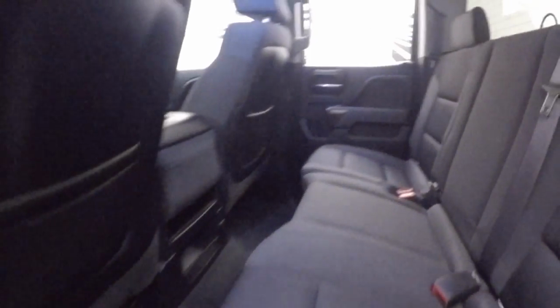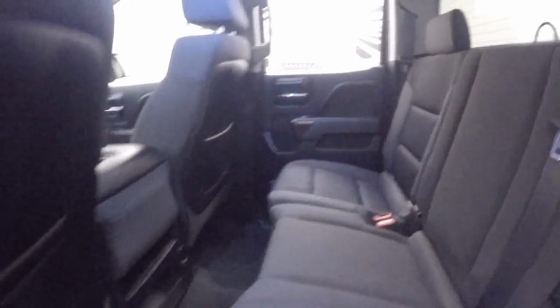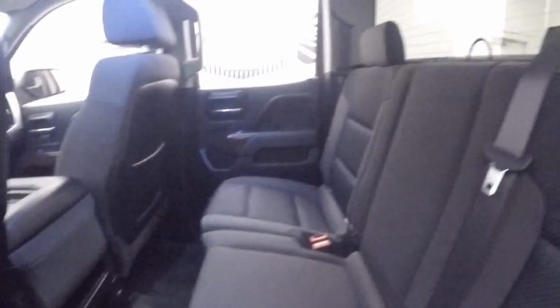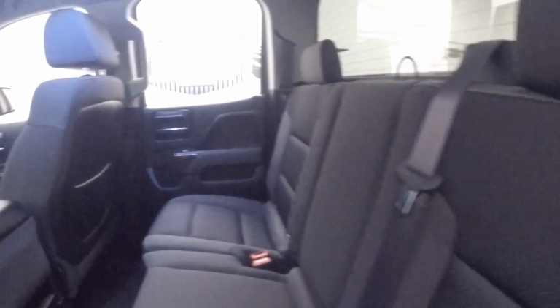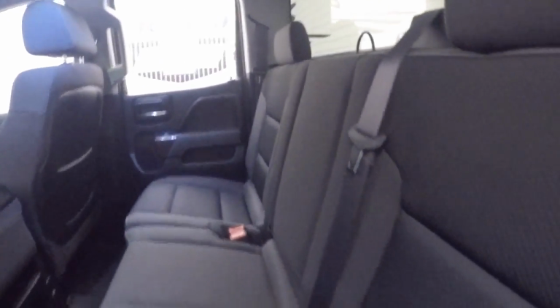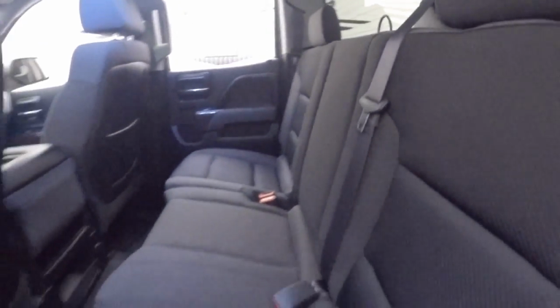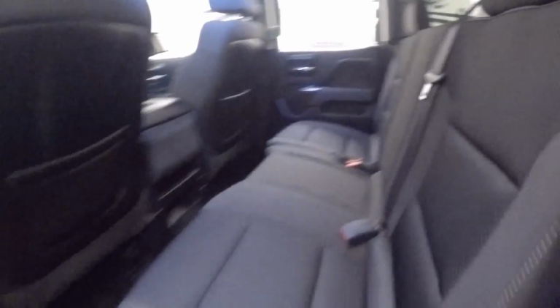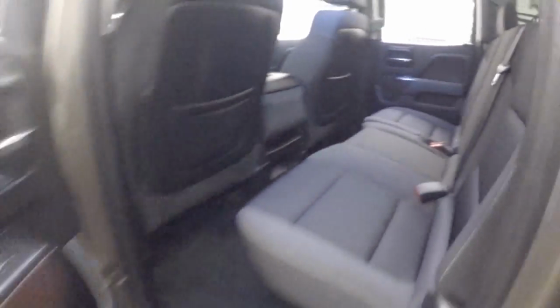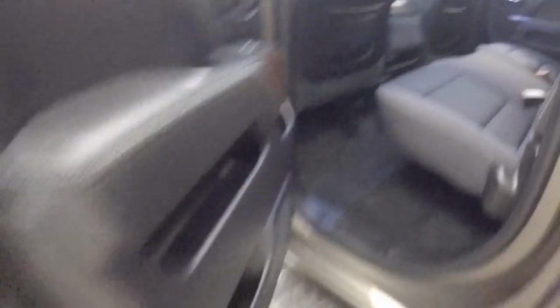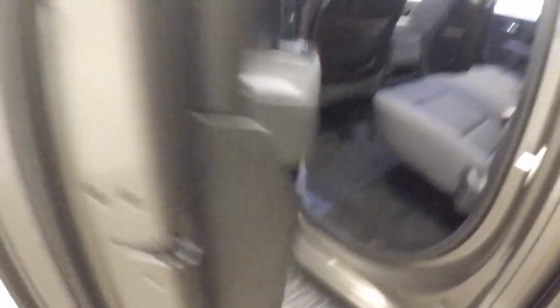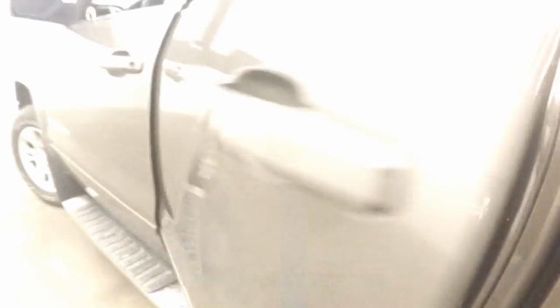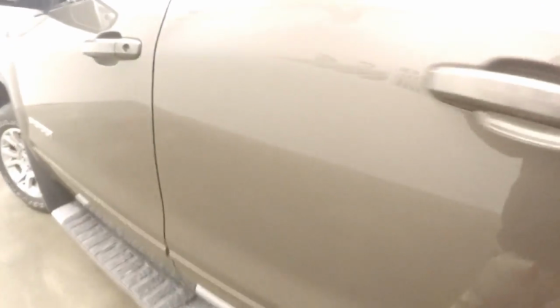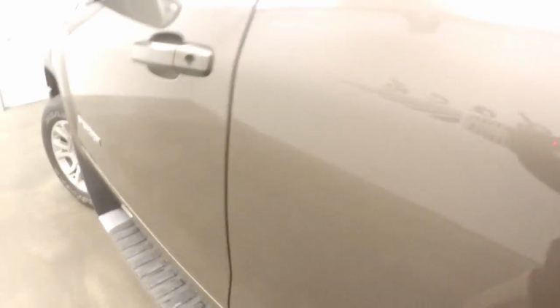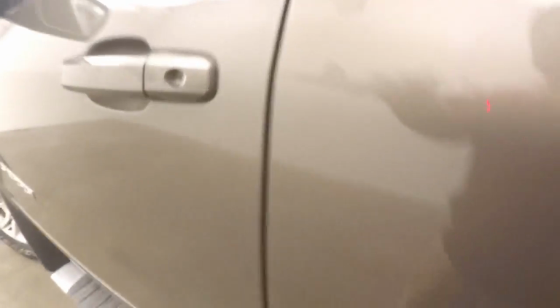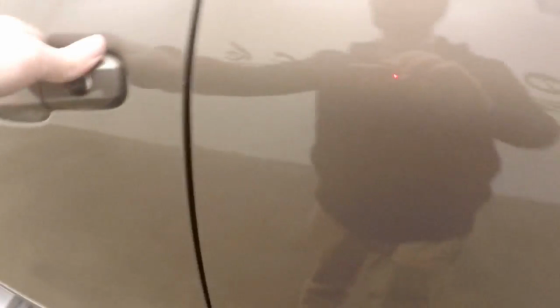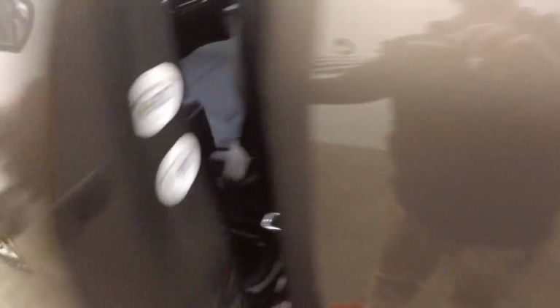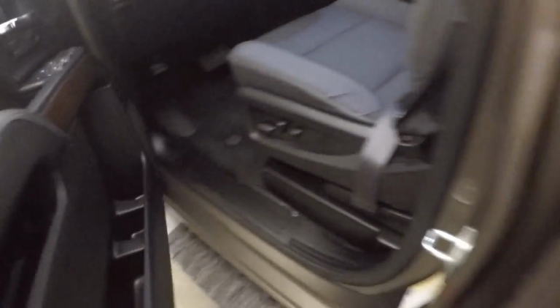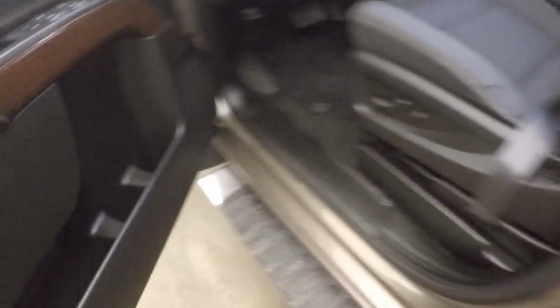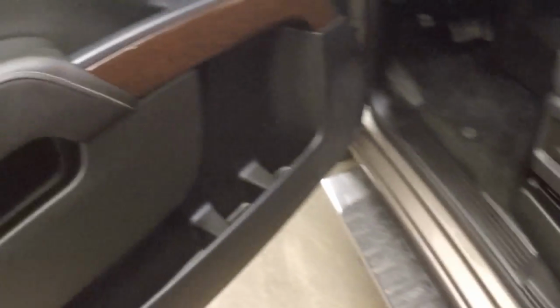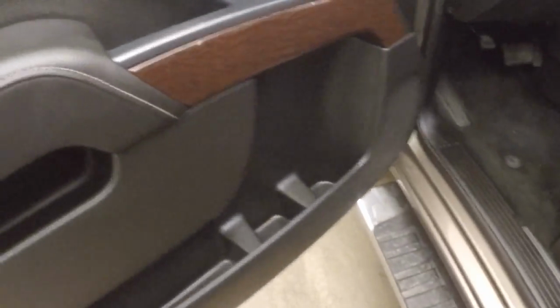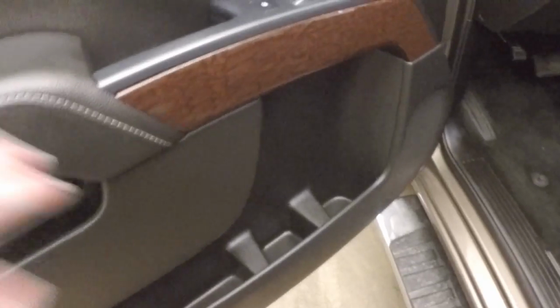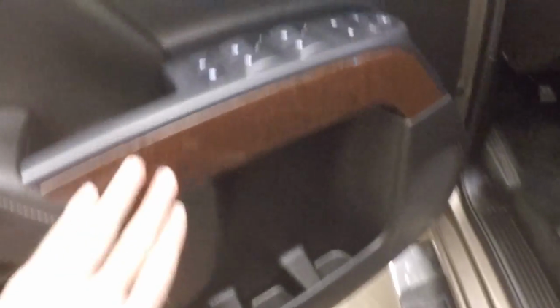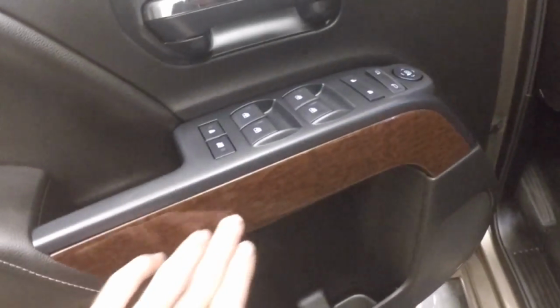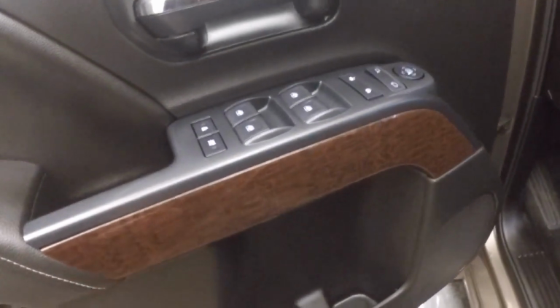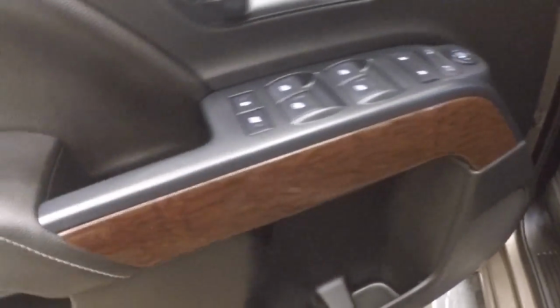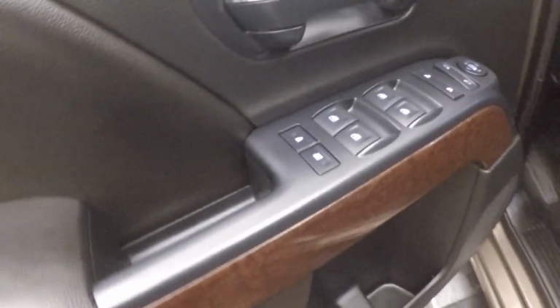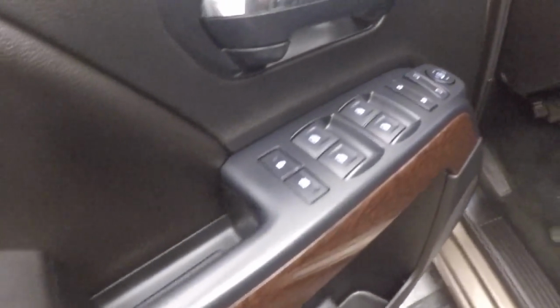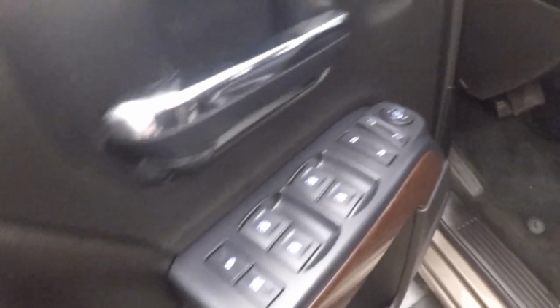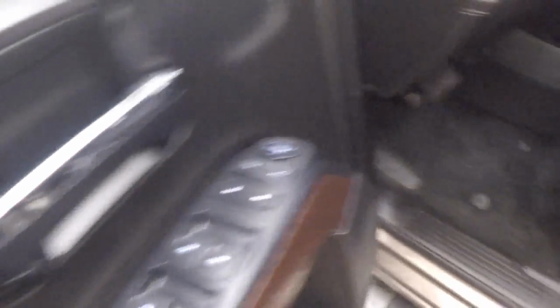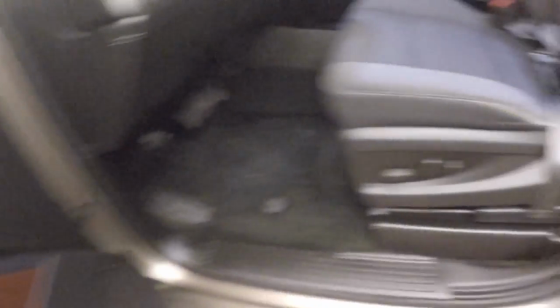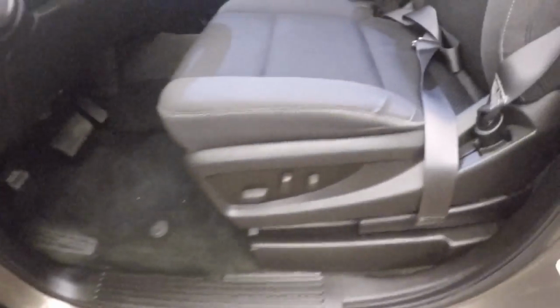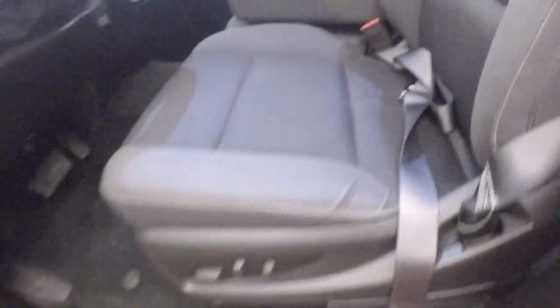Interior's in great shape. Plenty of room, nice and comfortable. A little extra trim here on the side. All your controls on the door, and a power seat.